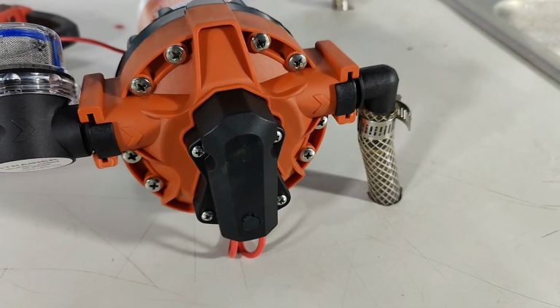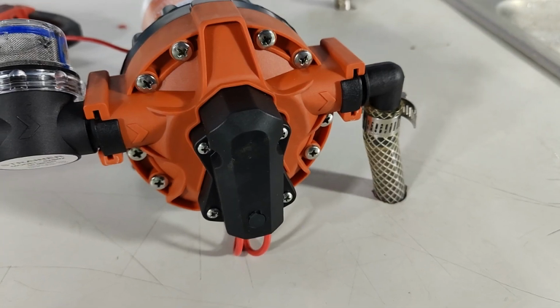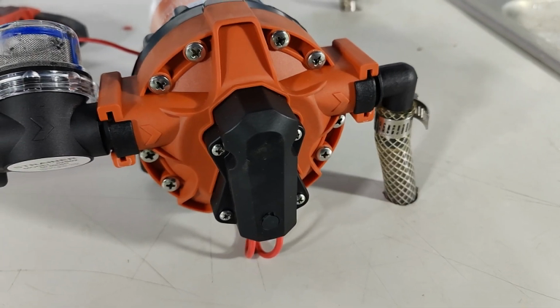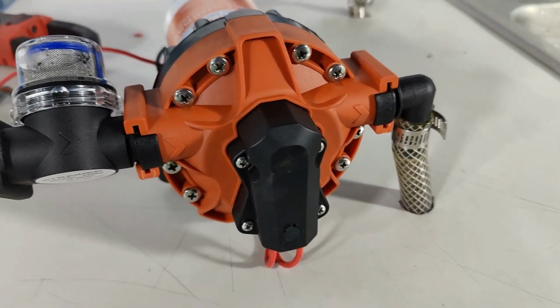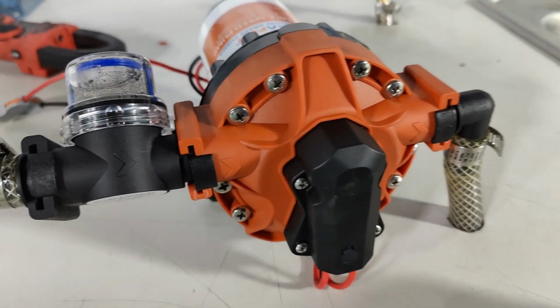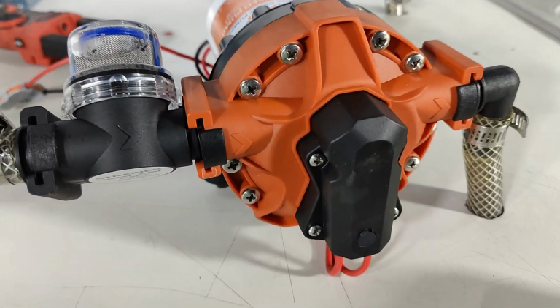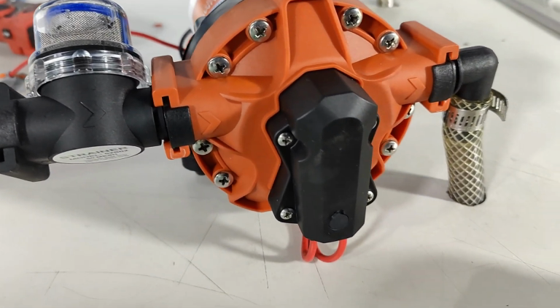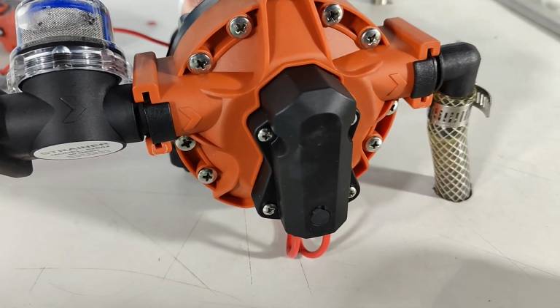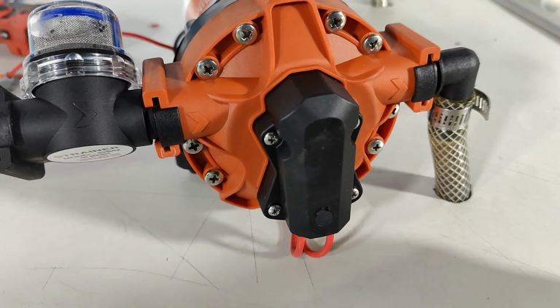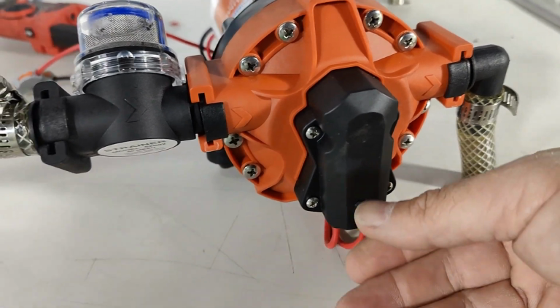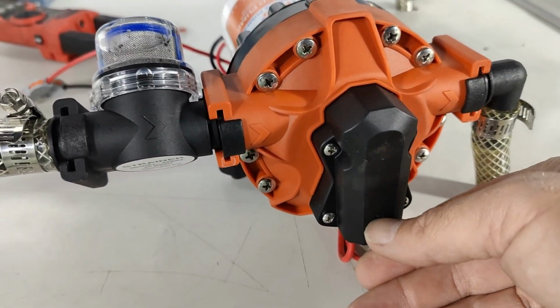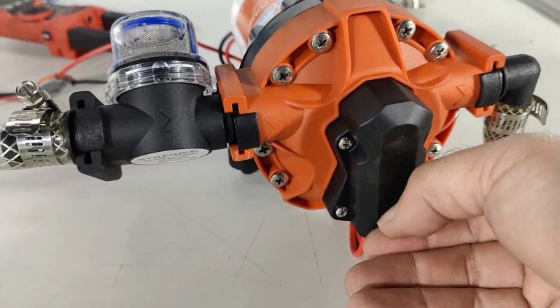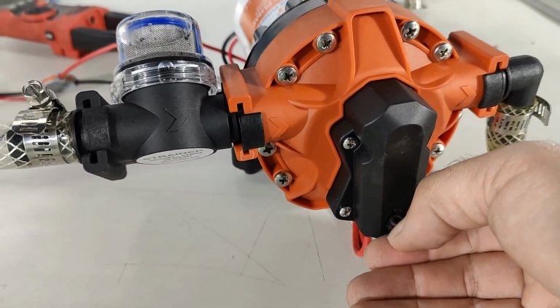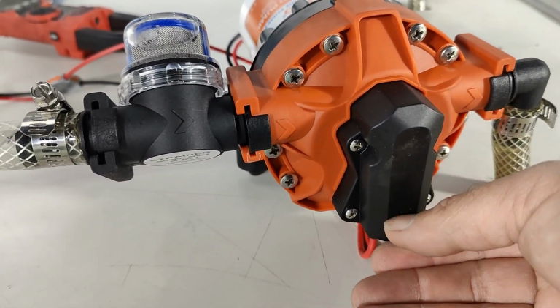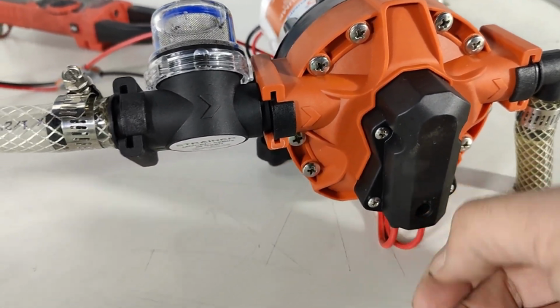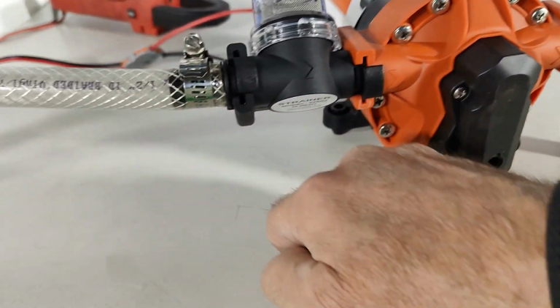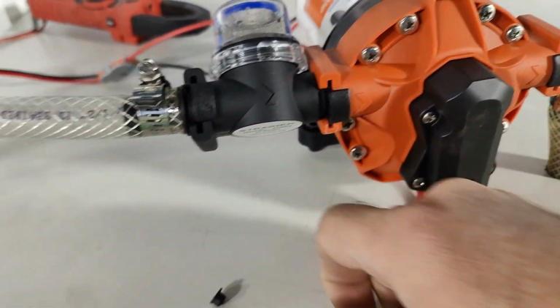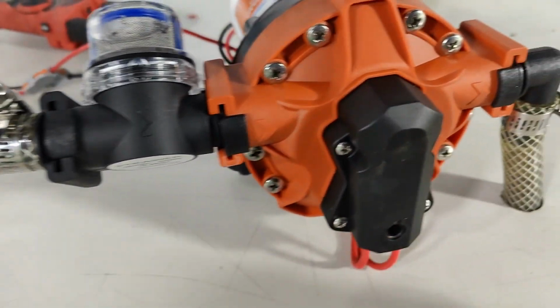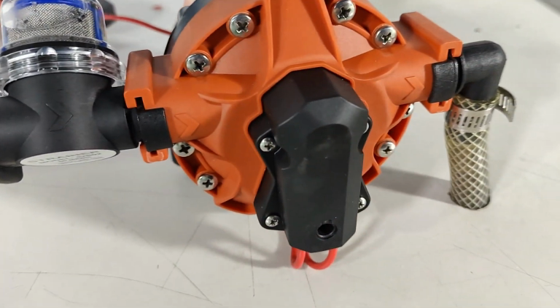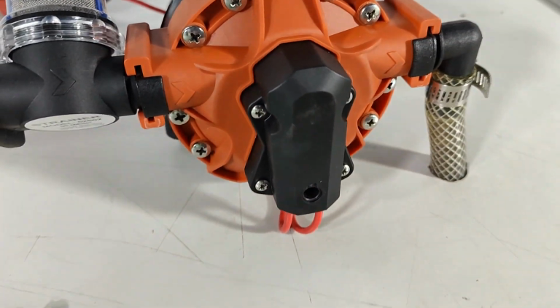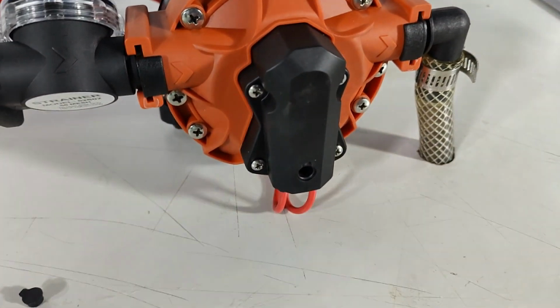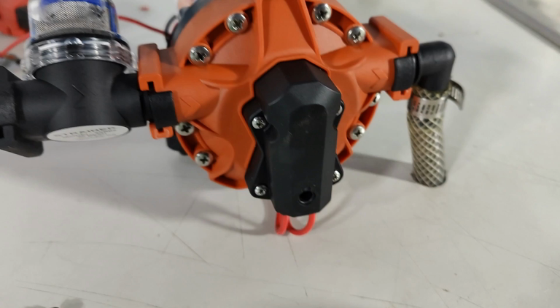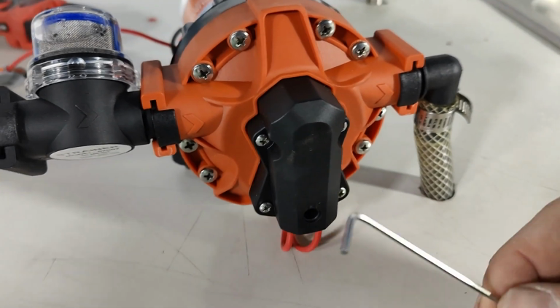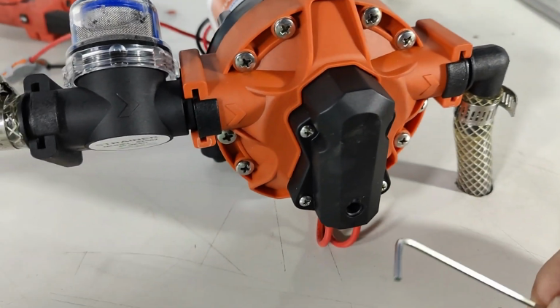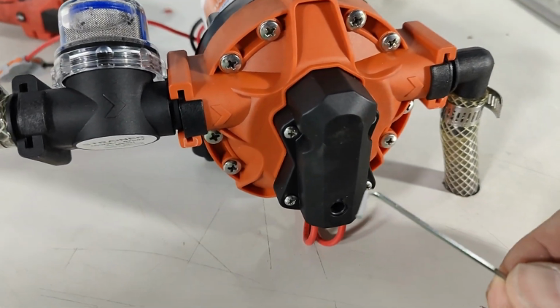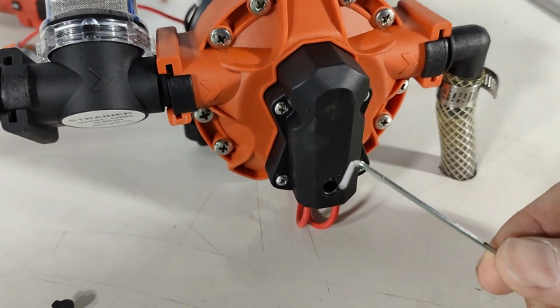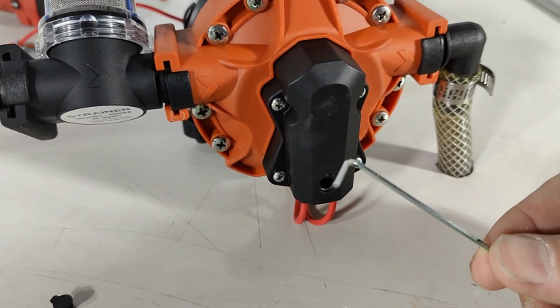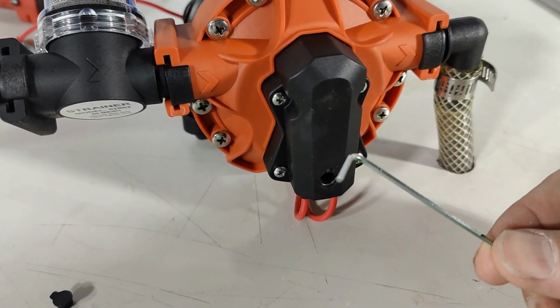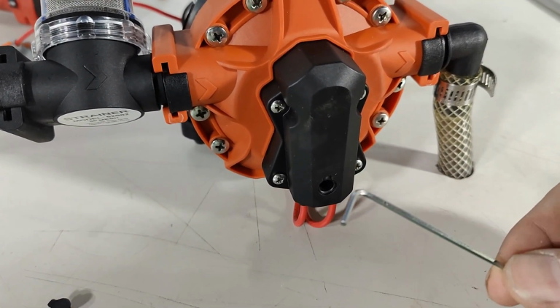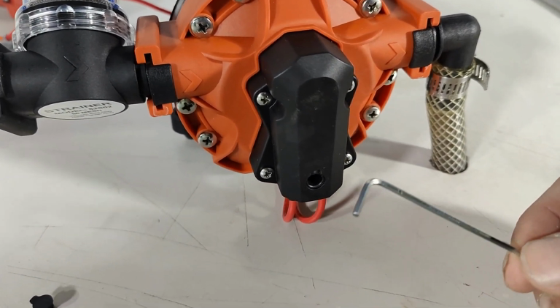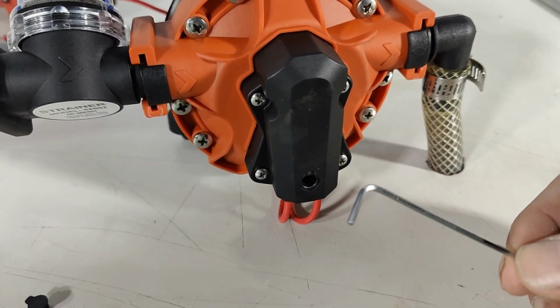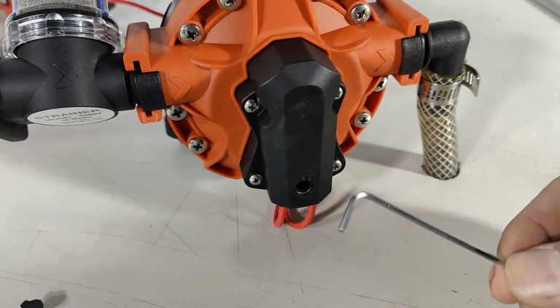On the nose of the pump there's a little grommet right here at the bottom that we can remove, and then we can use a two millimeter allen key to adjust the bypass valve.